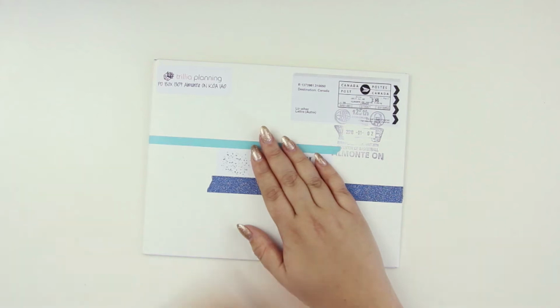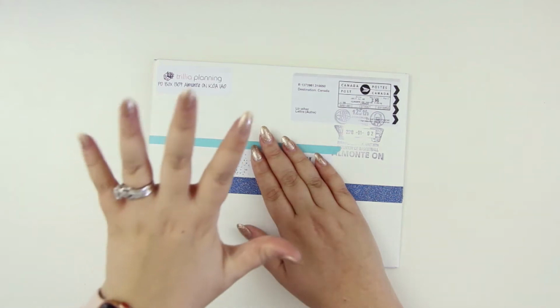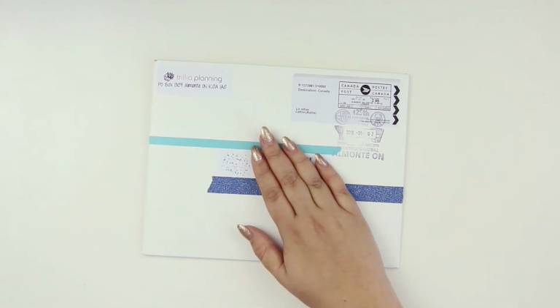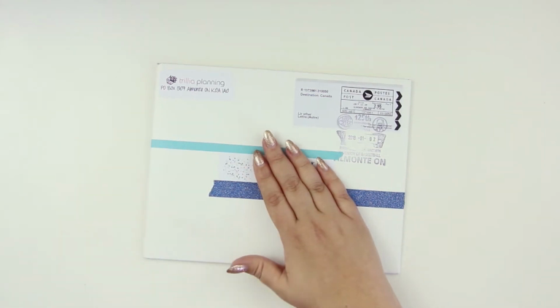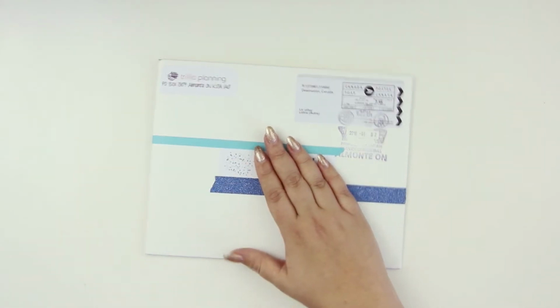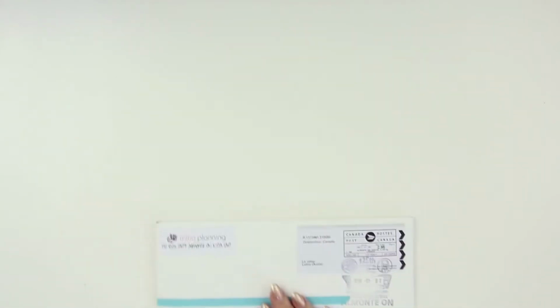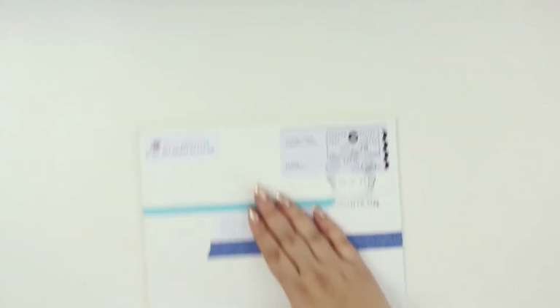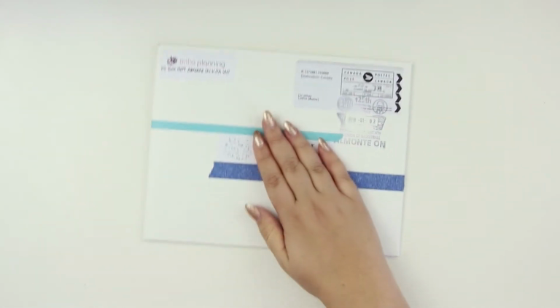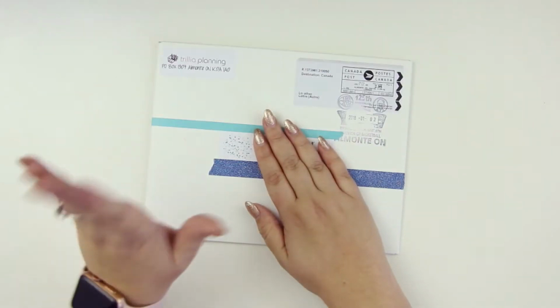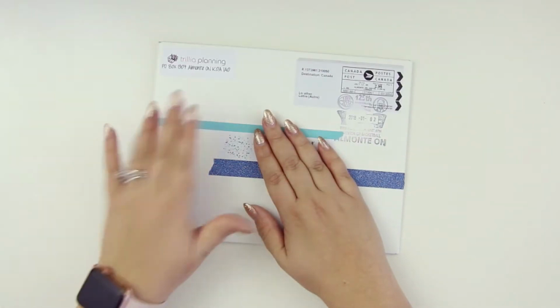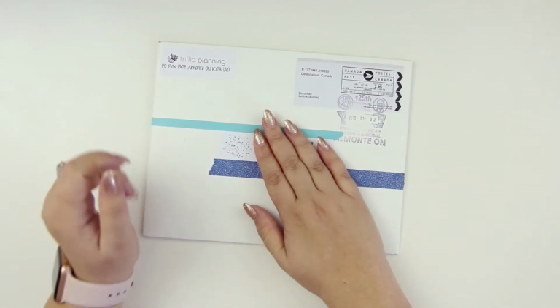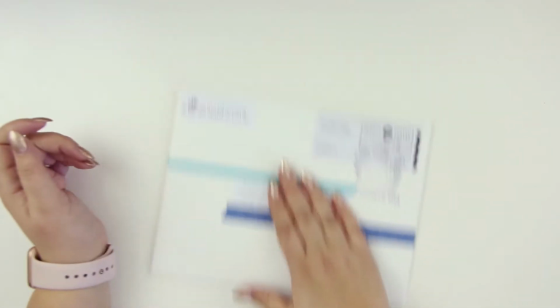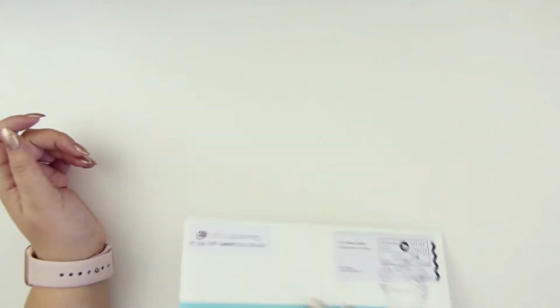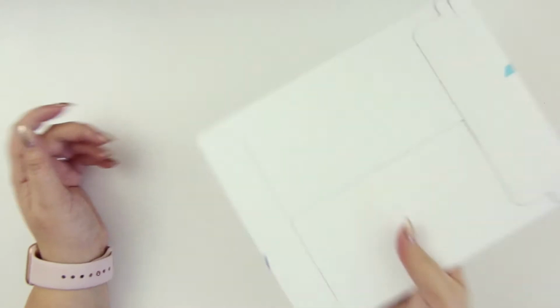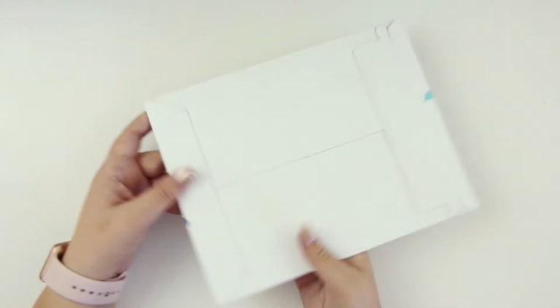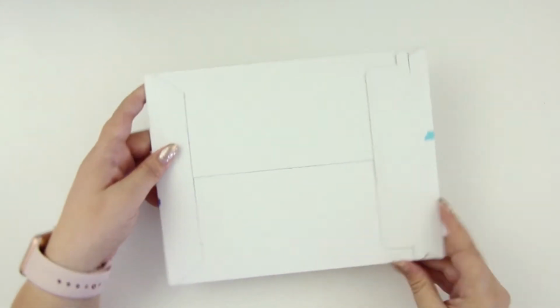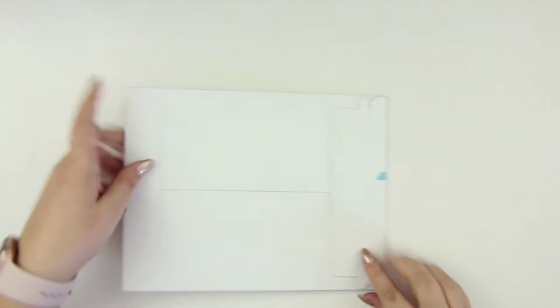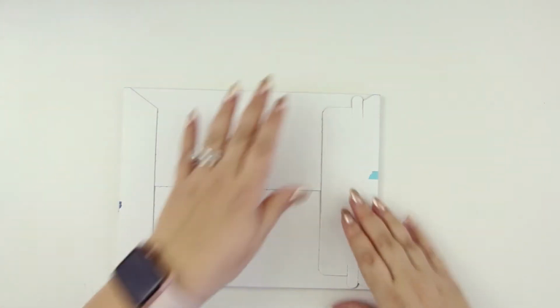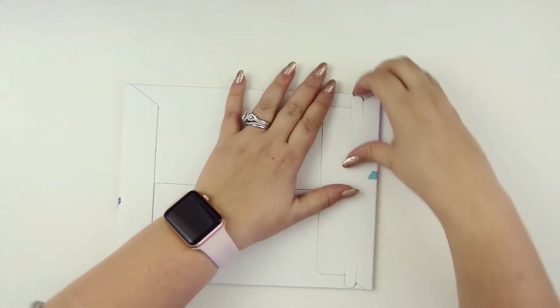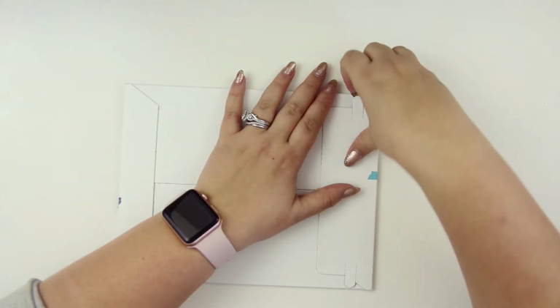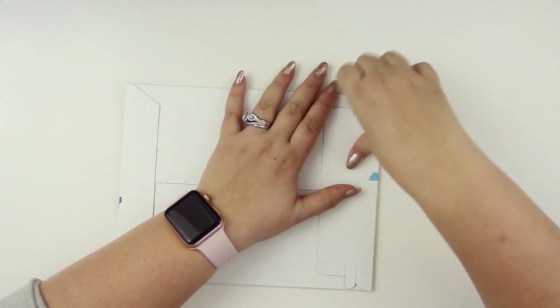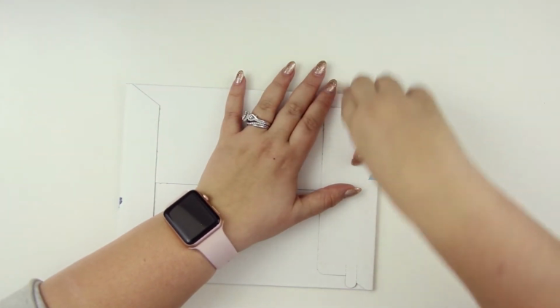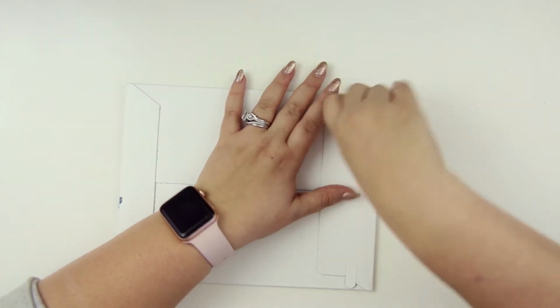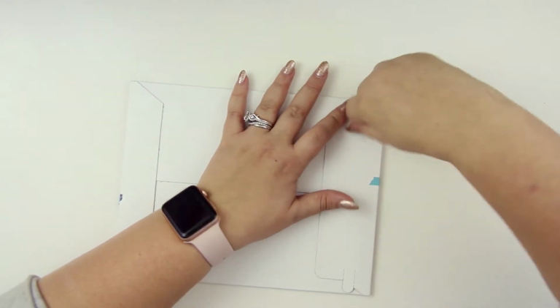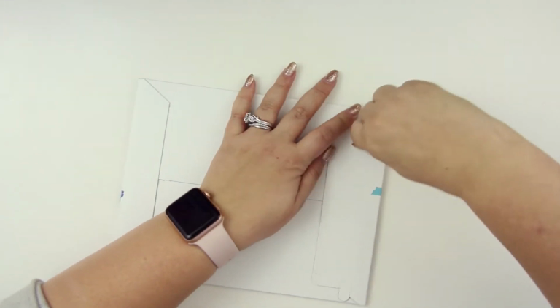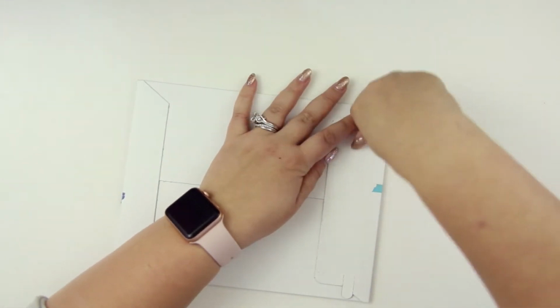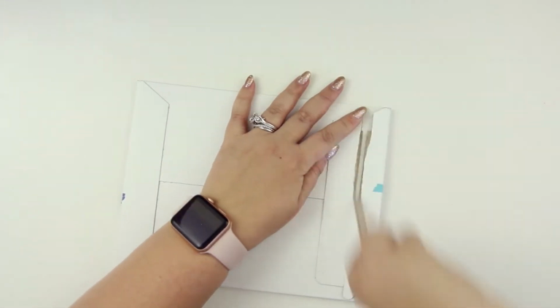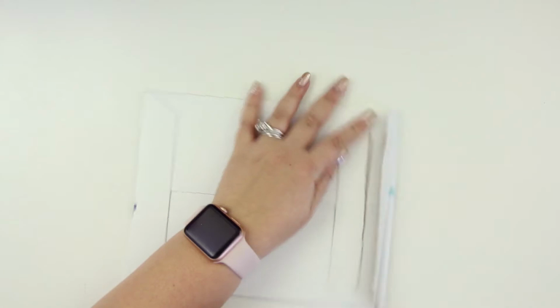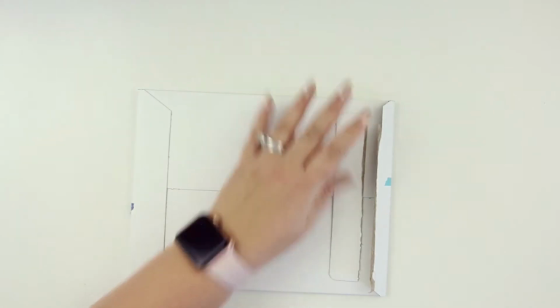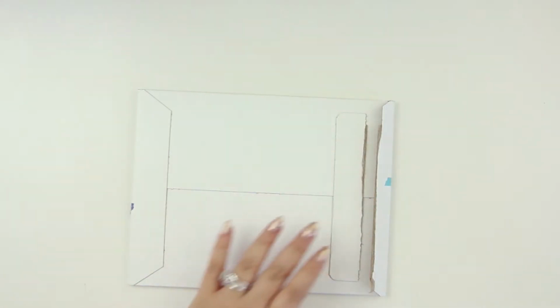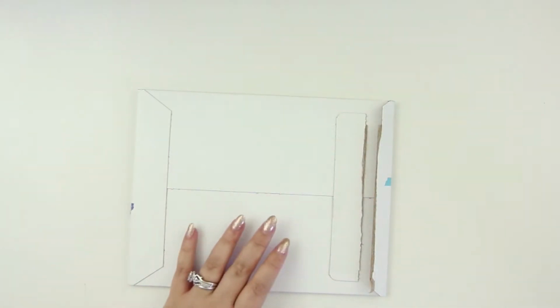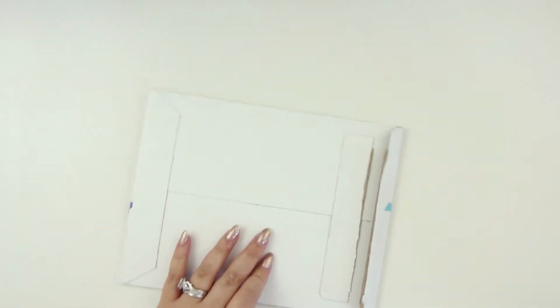Hey everybody, Sarah here. We're gonna do a Trillia Planning sticker subscription haul — or a review, or whatever you want to call it. So we'll get right into it.